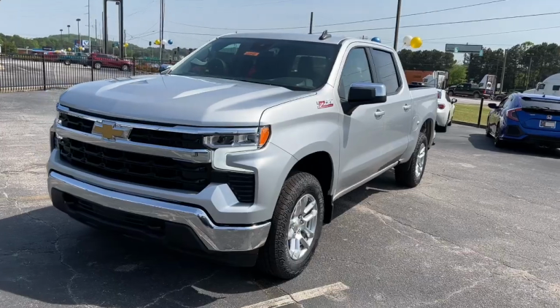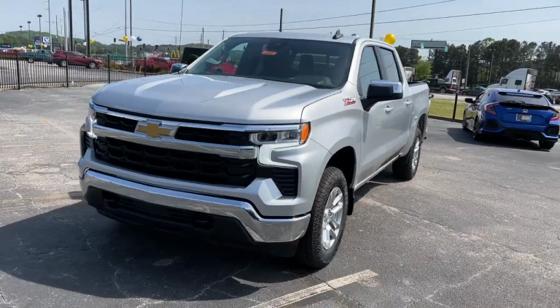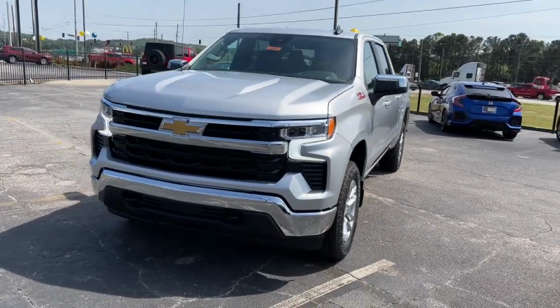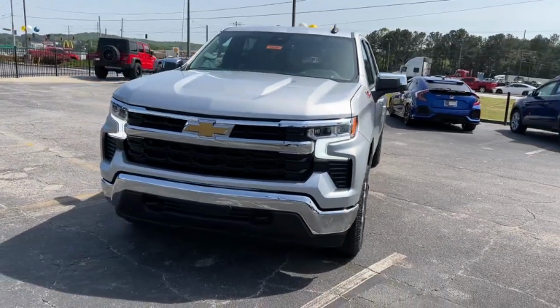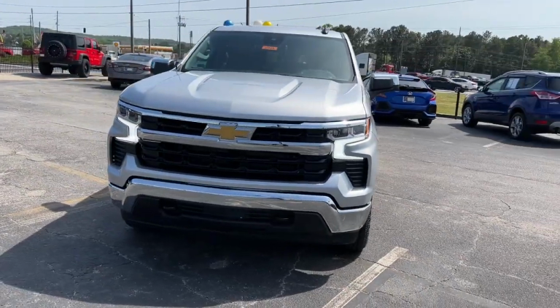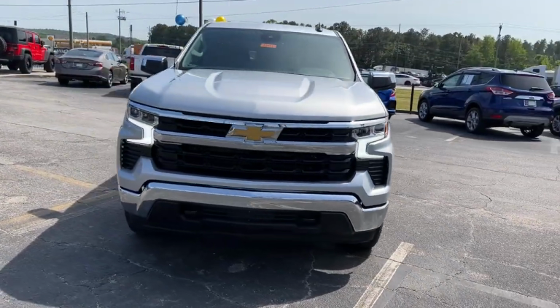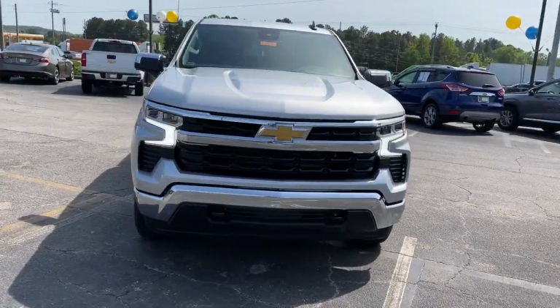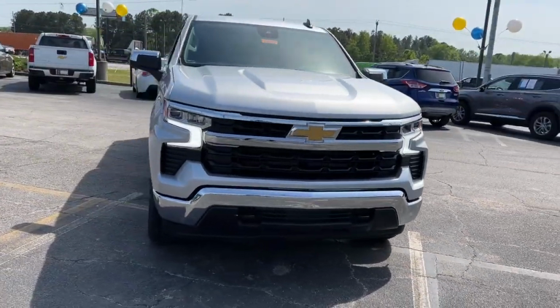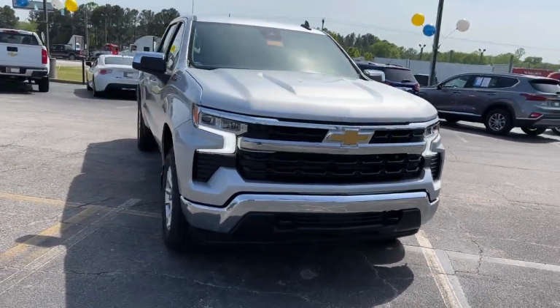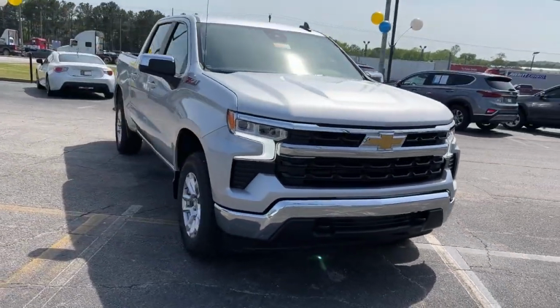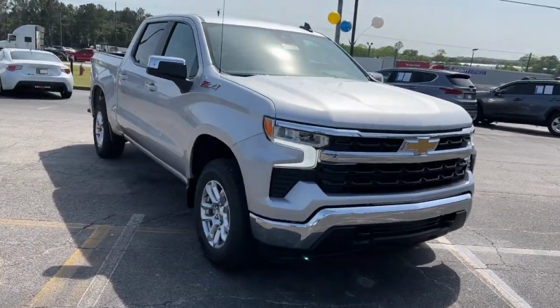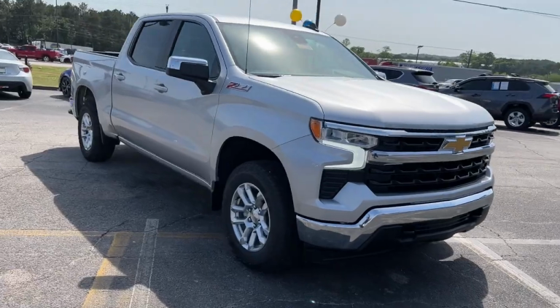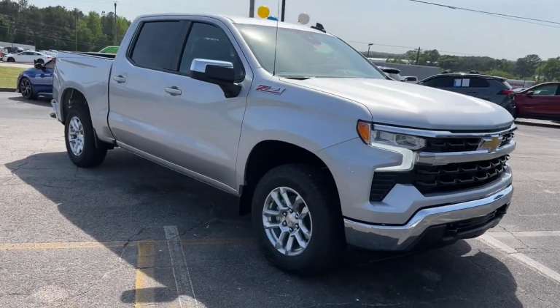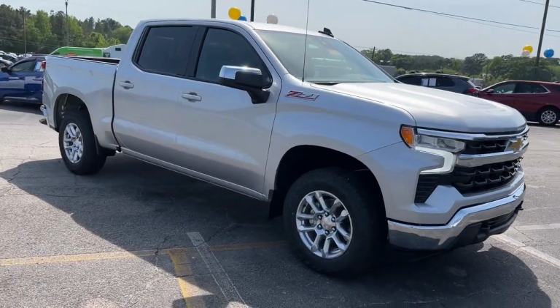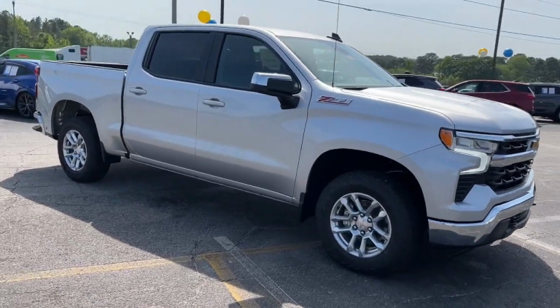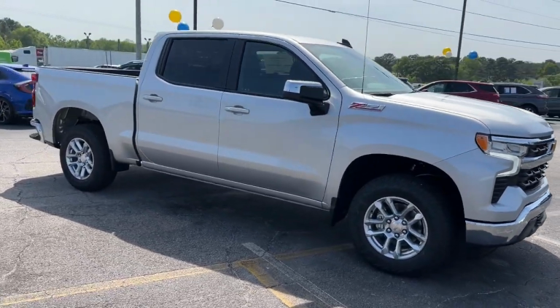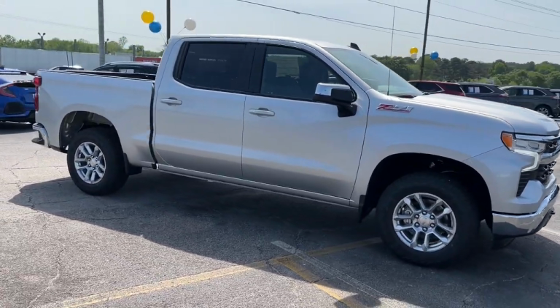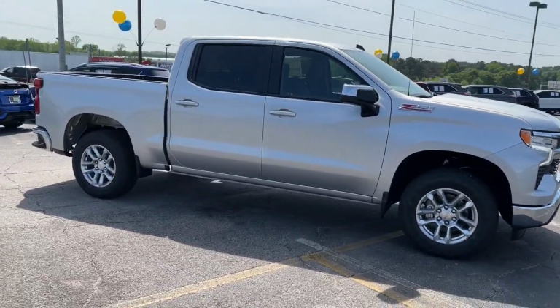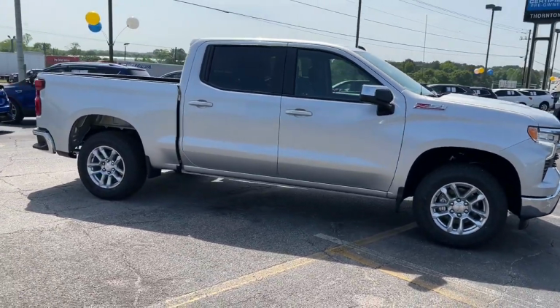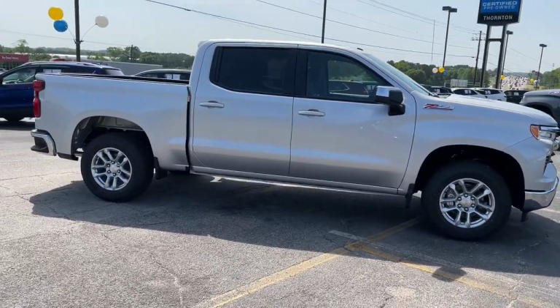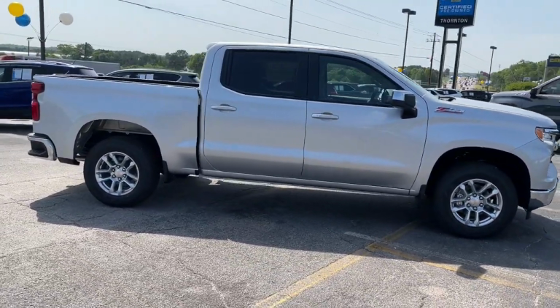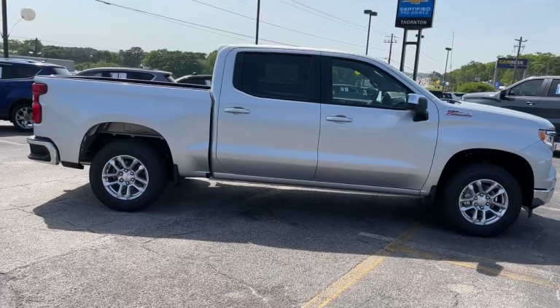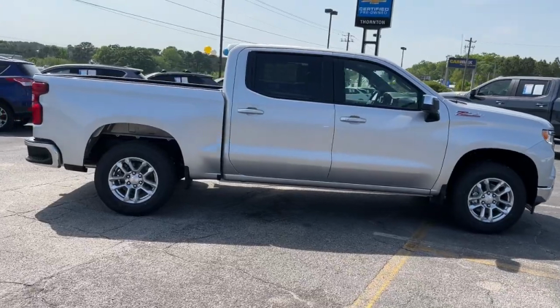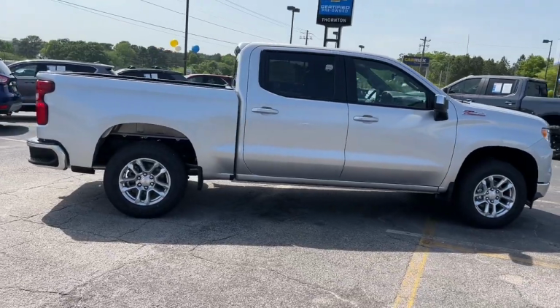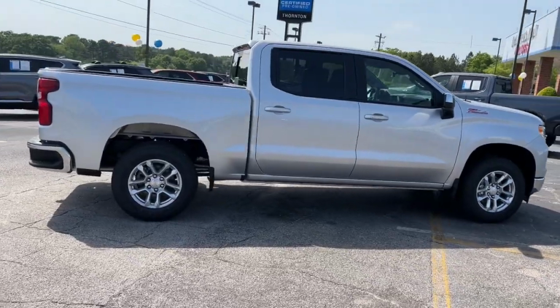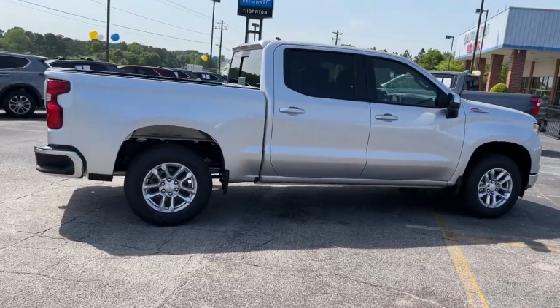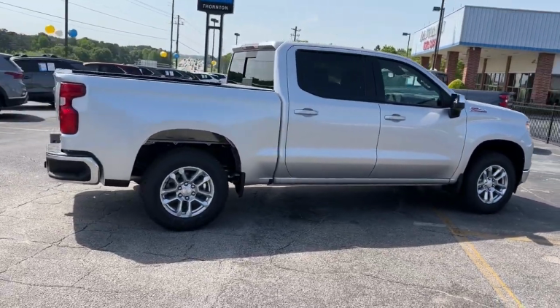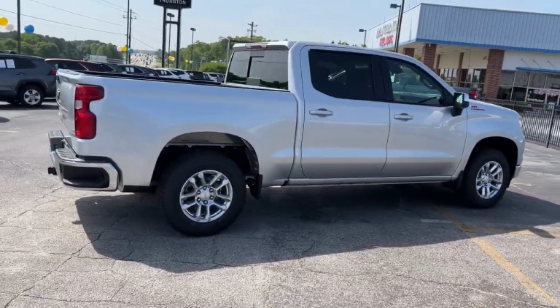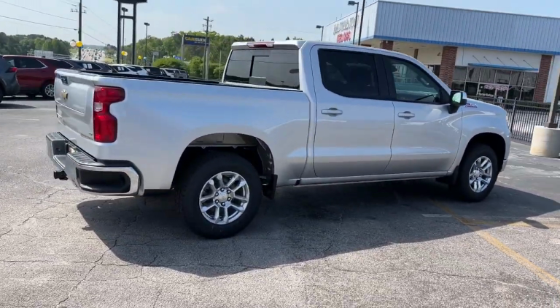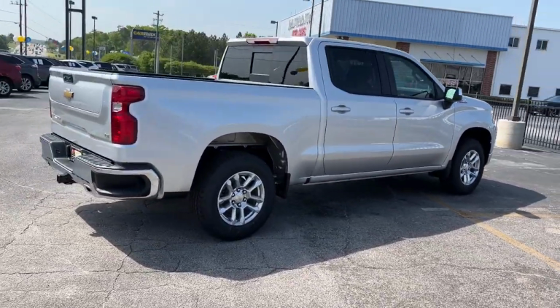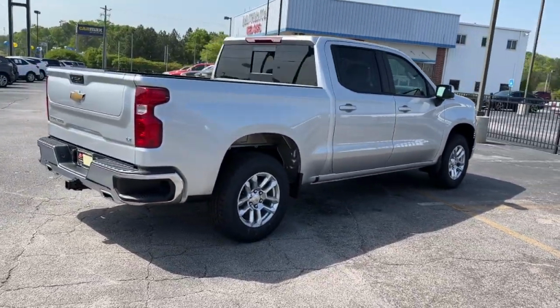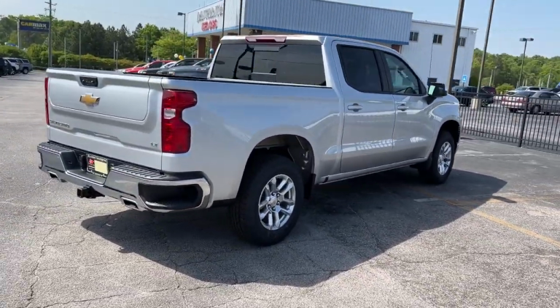Picture yourself in the 2022 Chevrolet Silverado 1500. The smooth-riding Silverado 1500 delivers rugged strength, a quiet and spacious cabin, agile handling, and technology that keeps you connected.